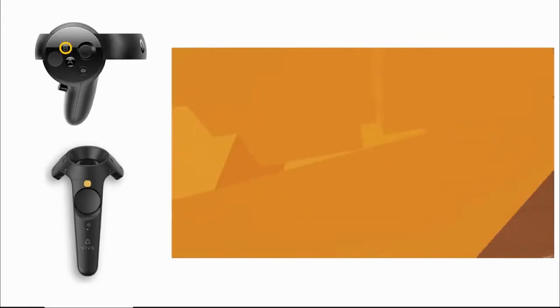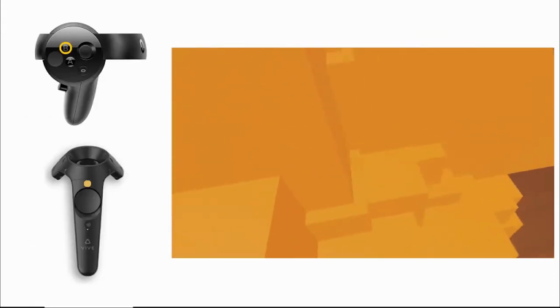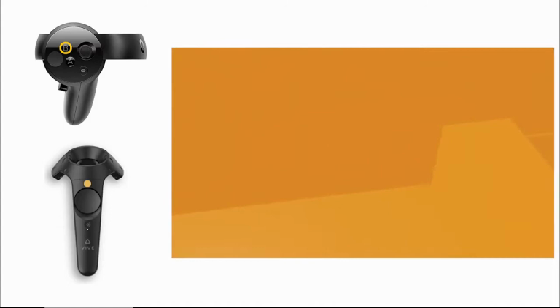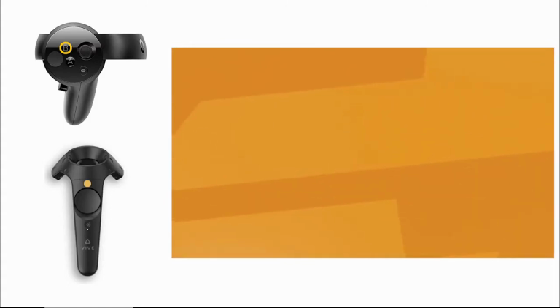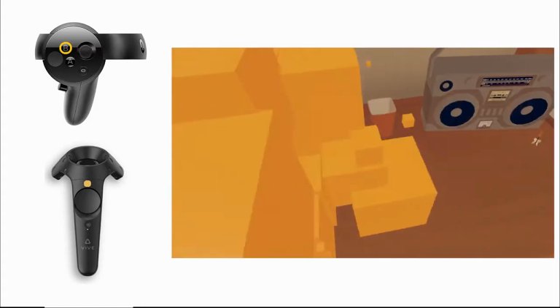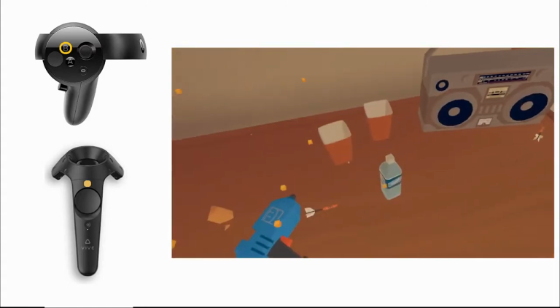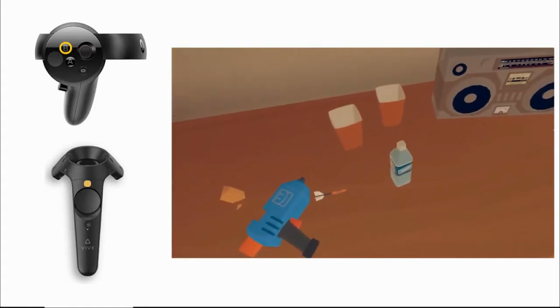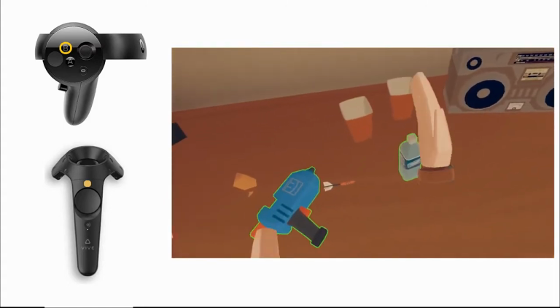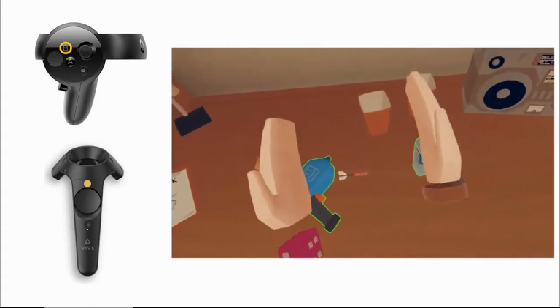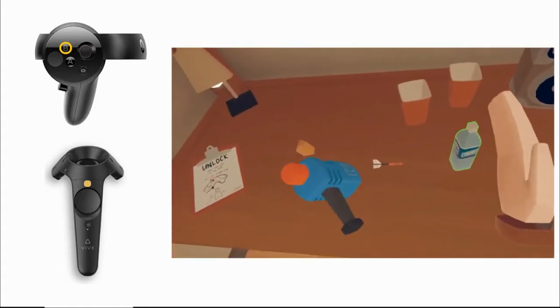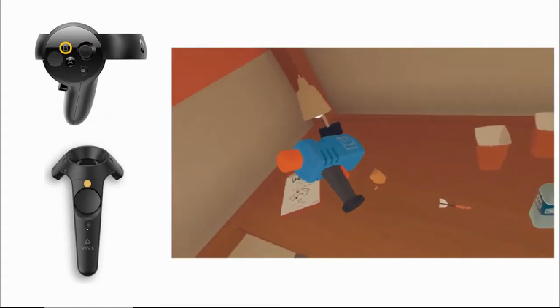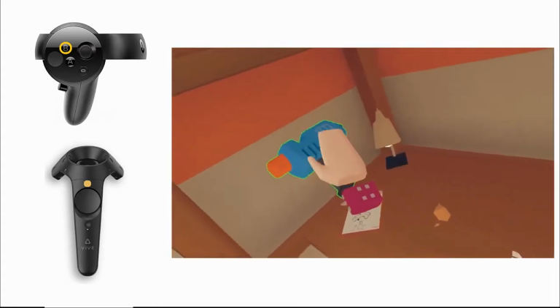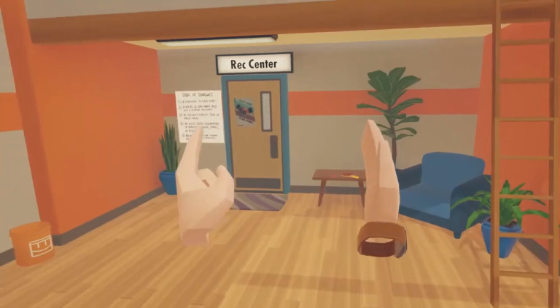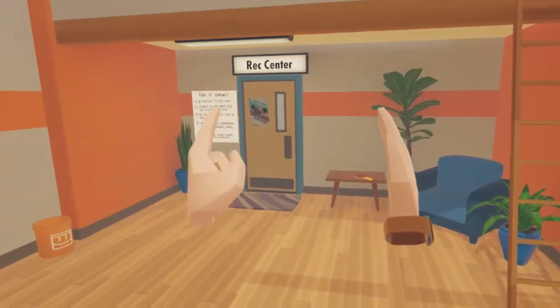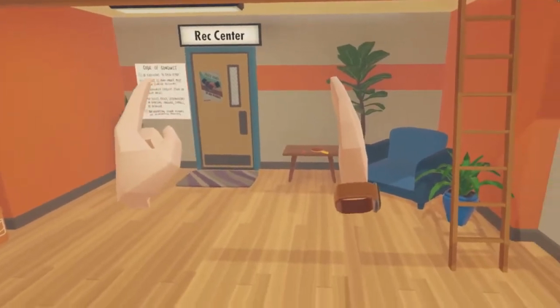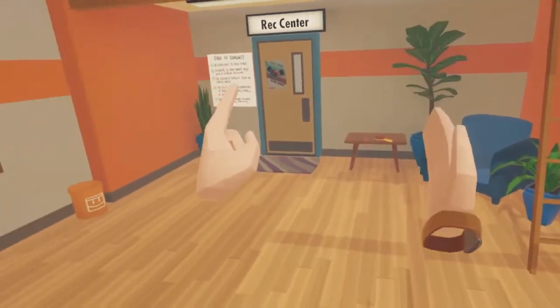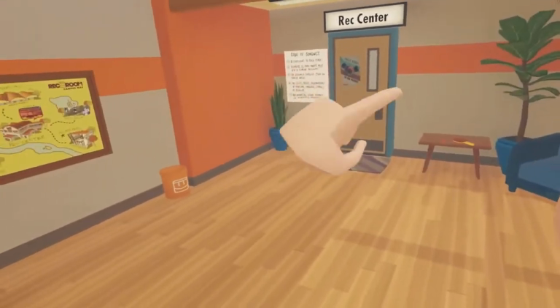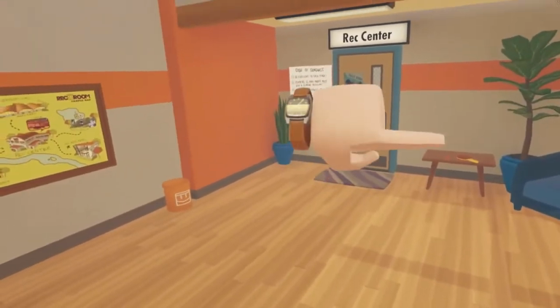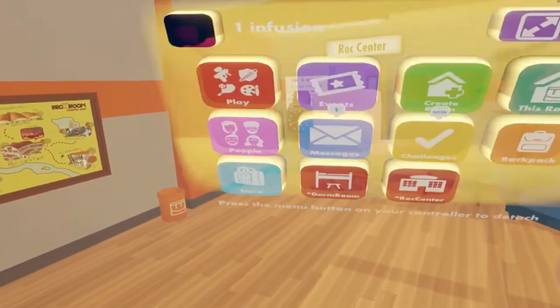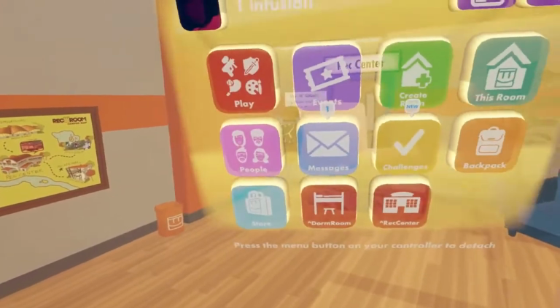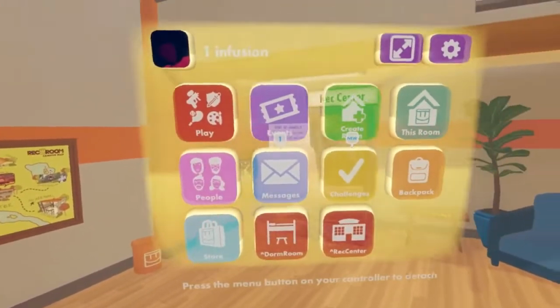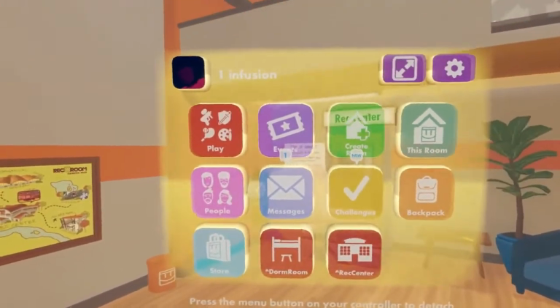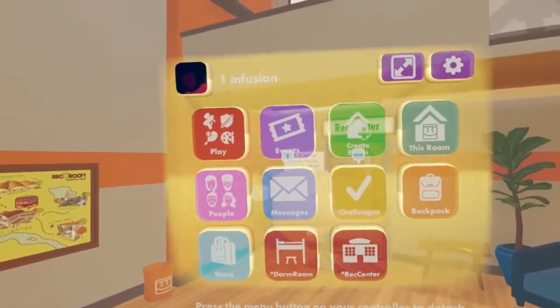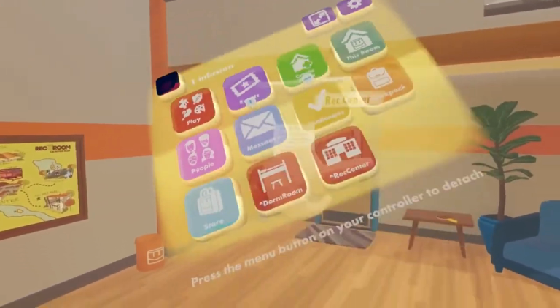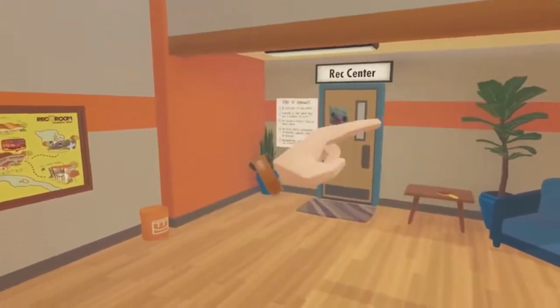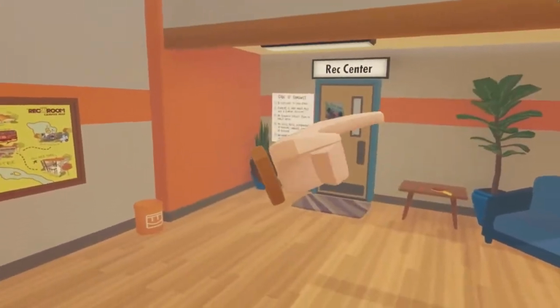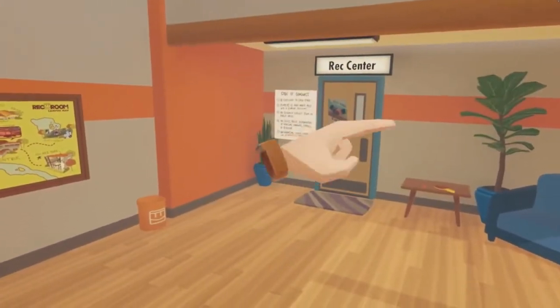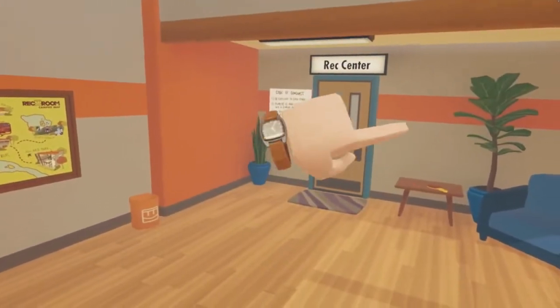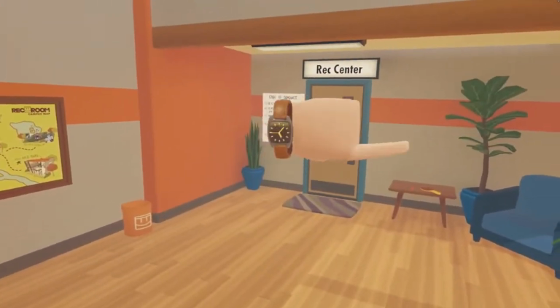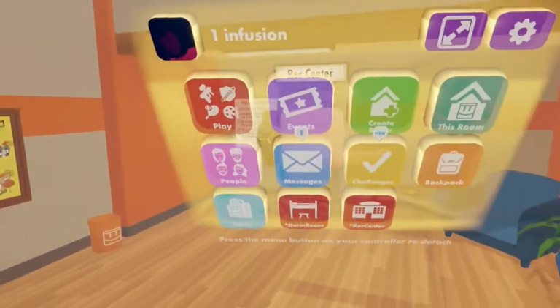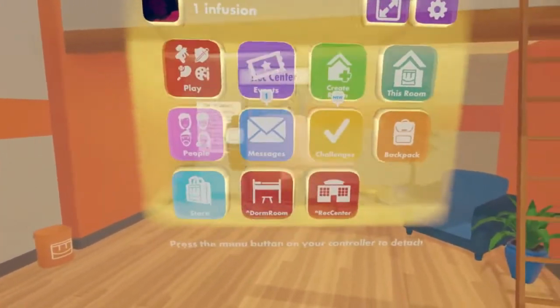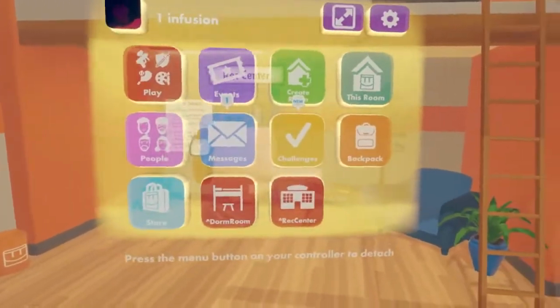To open up the menu, all you'll have to do is look at your wrist as though you have a watch on. You'll see a big pop-up menu display in front of you. There are many different options here, so pay attention.